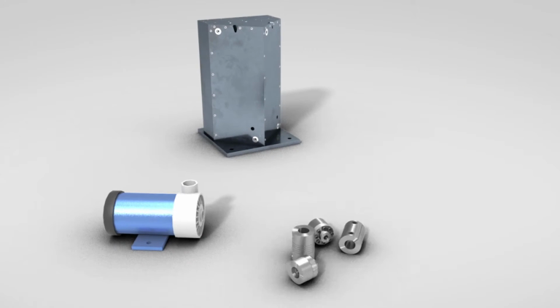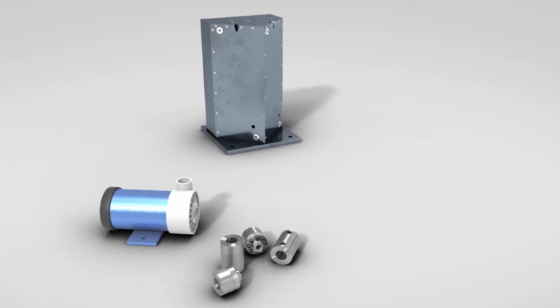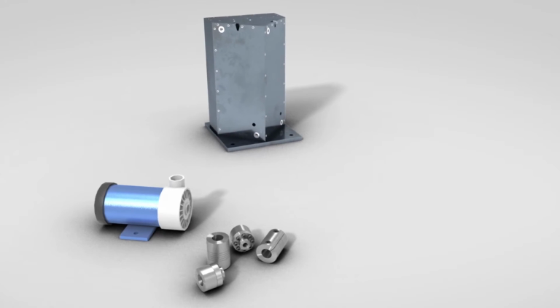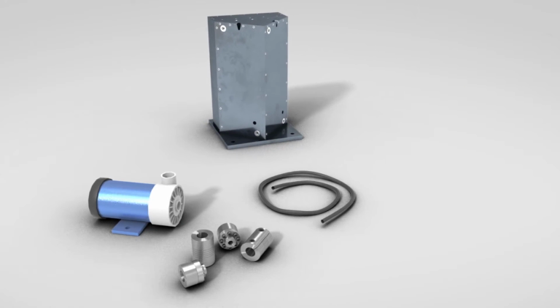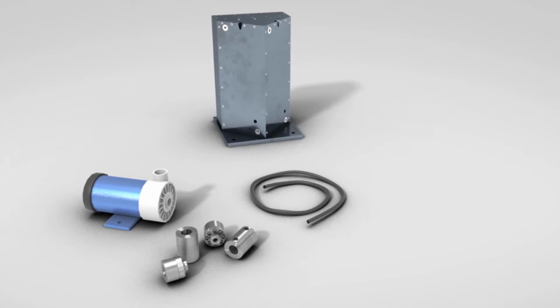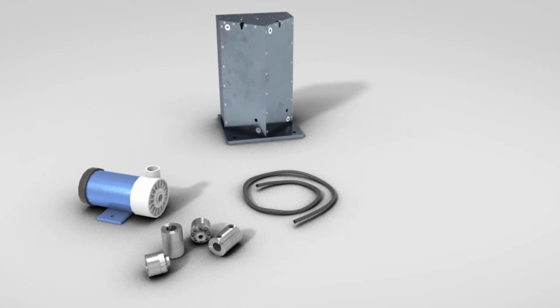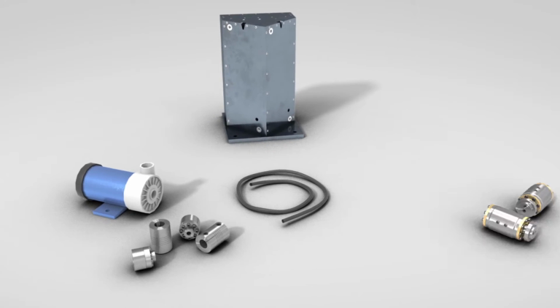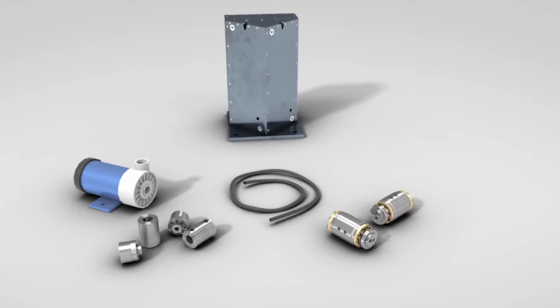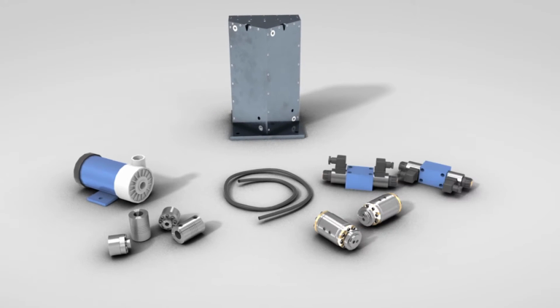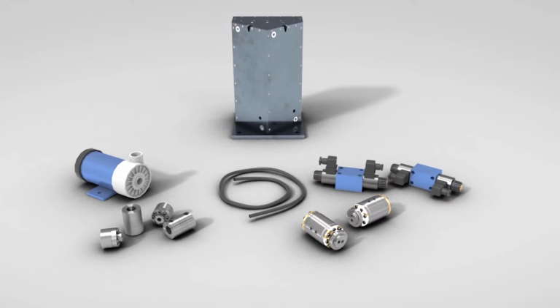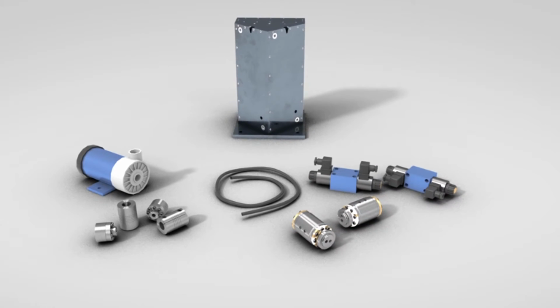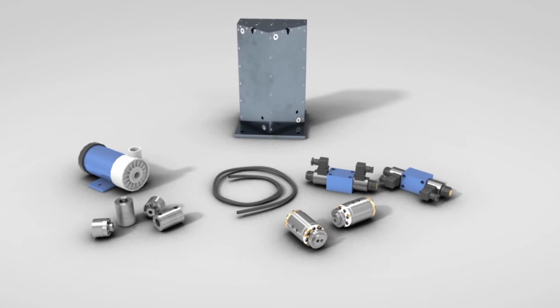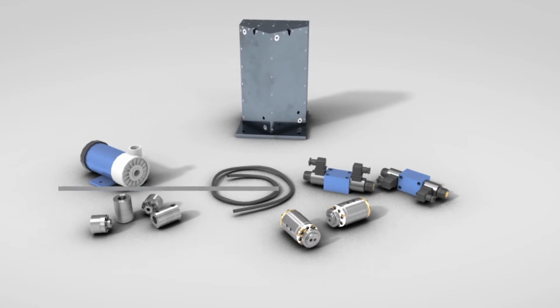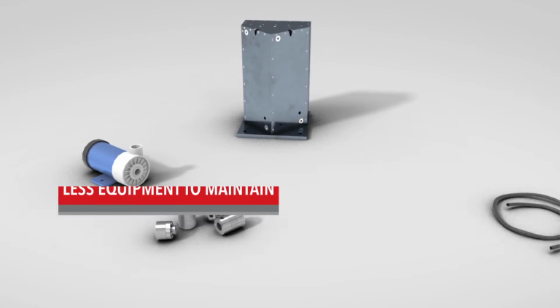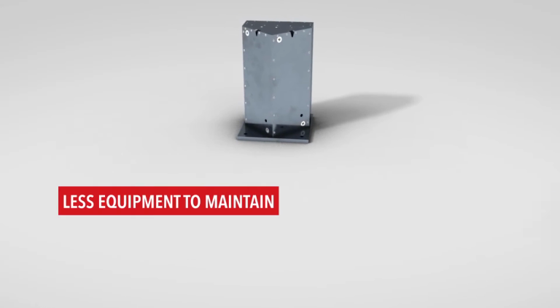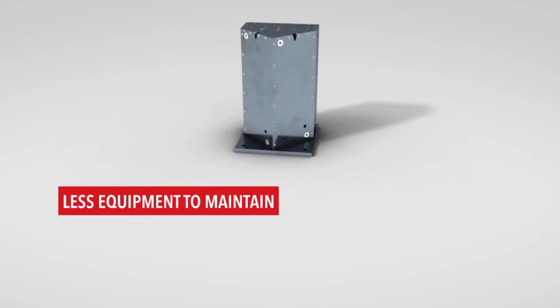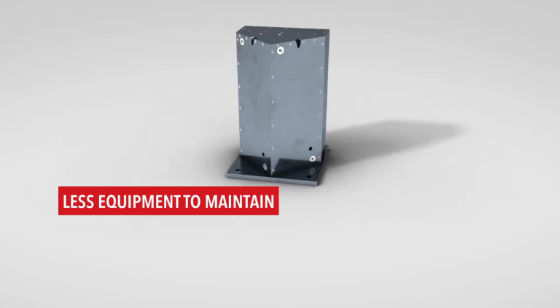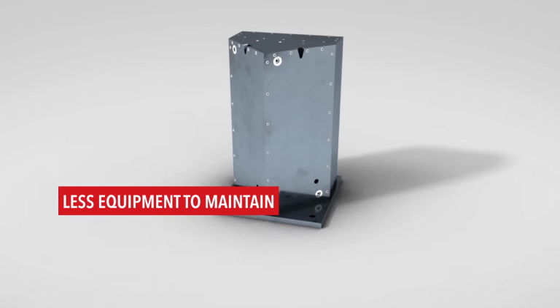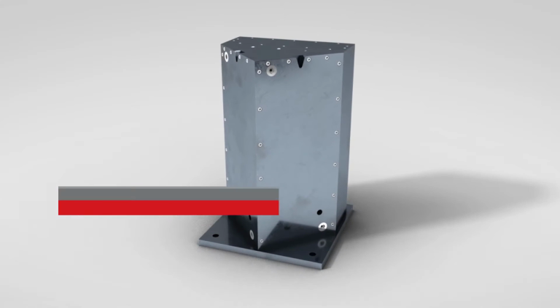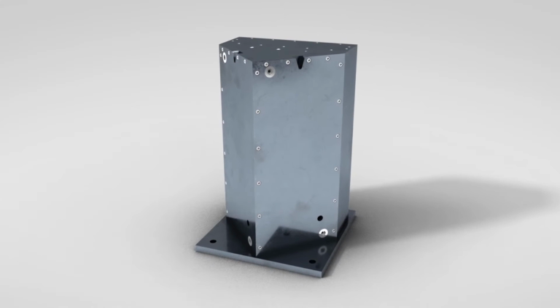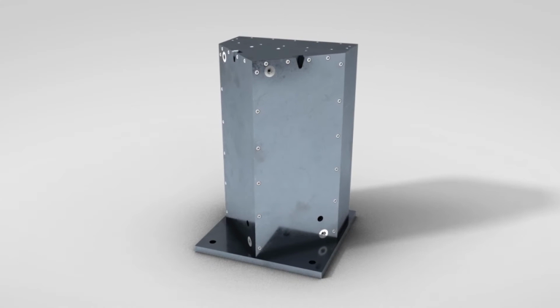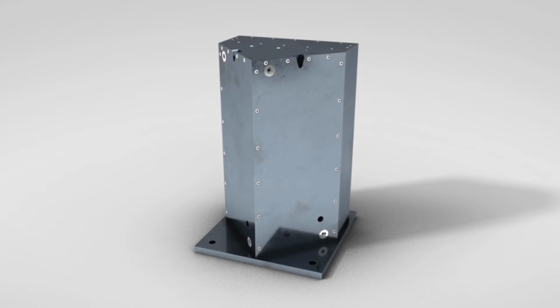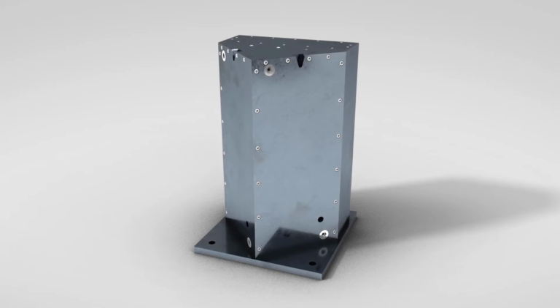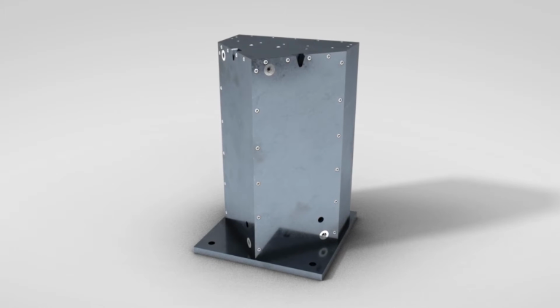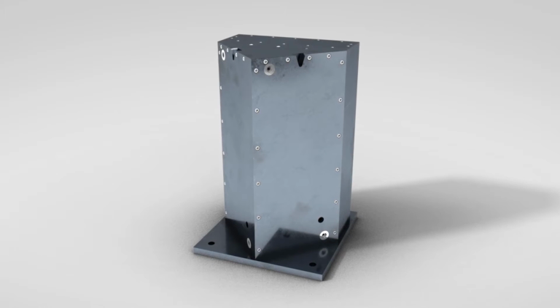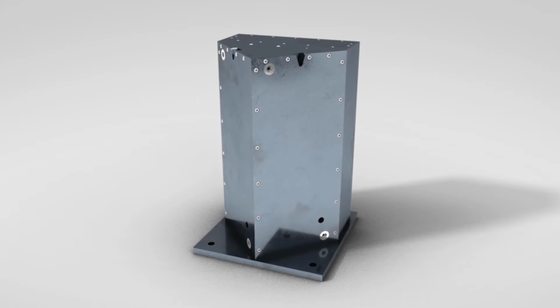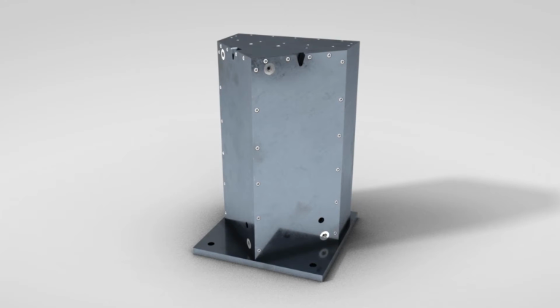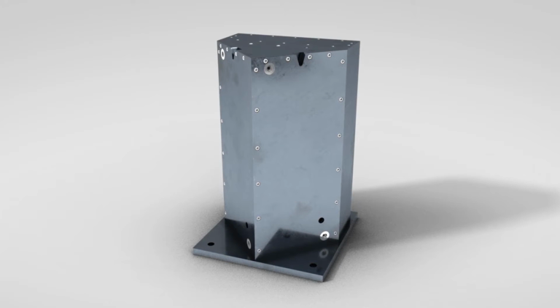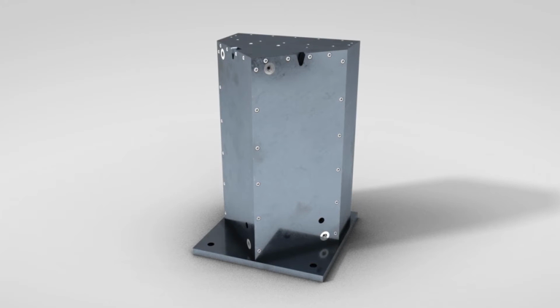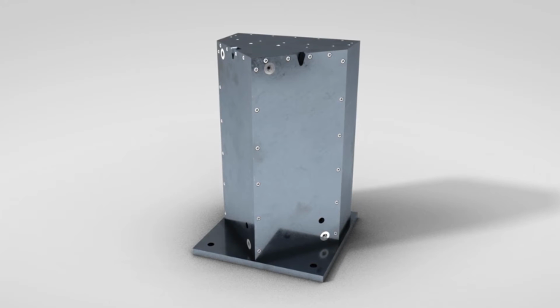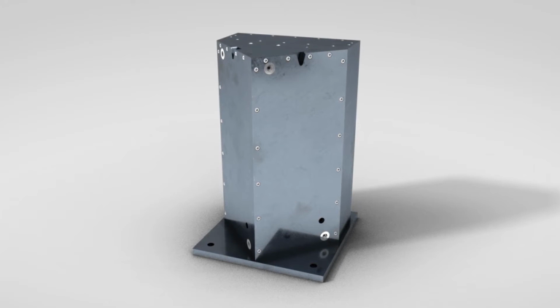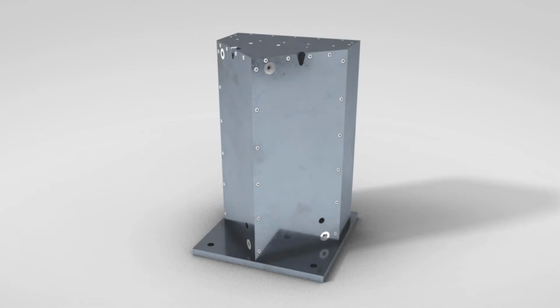This eliminates the need for external couplings, hoses, rotary unions, and valves — meaning less equipment you need to purchase and maintain in order to keep your shop running smoothly.